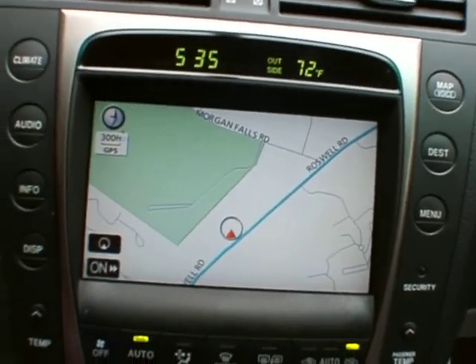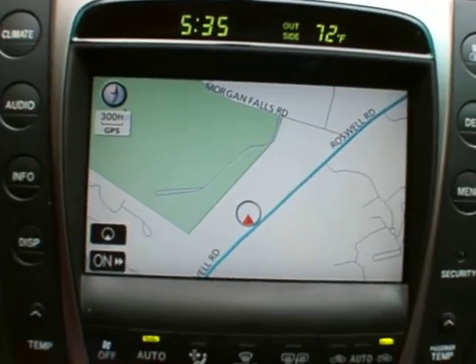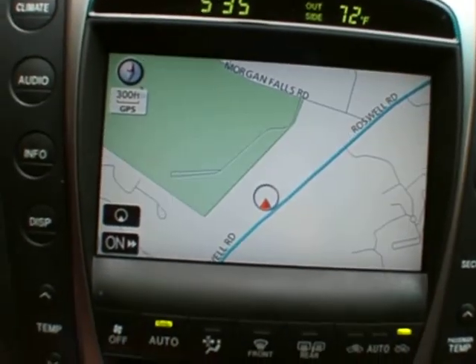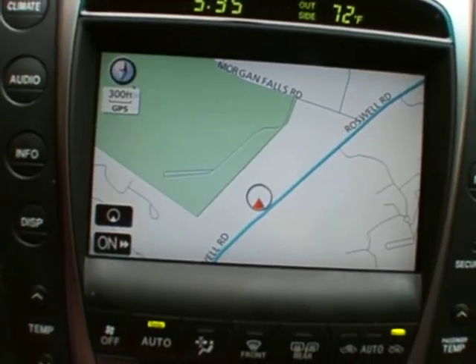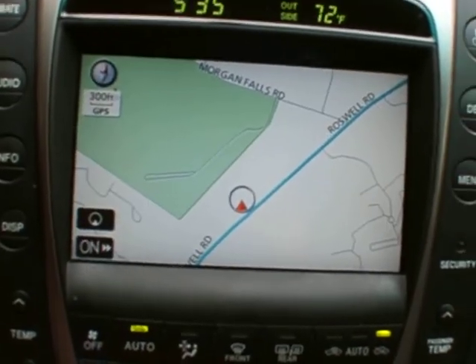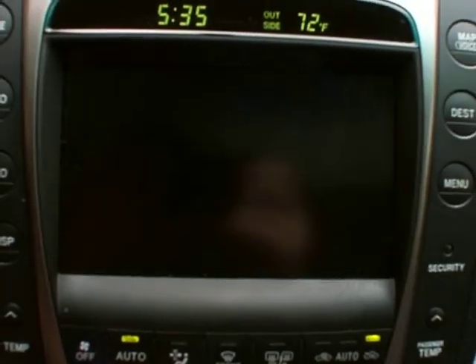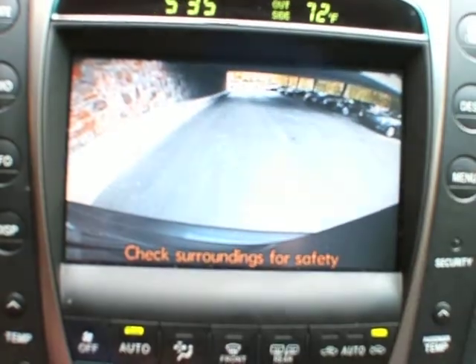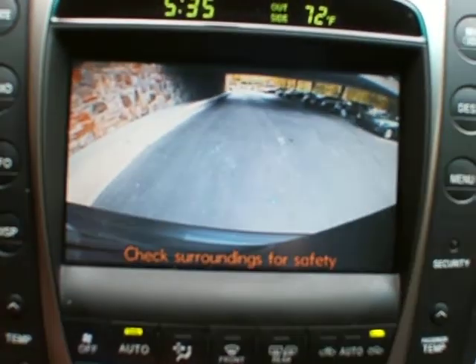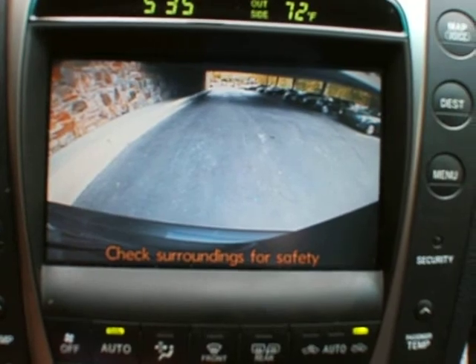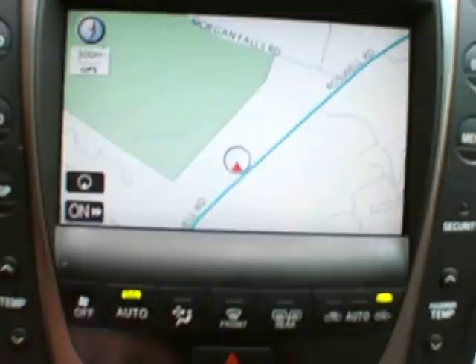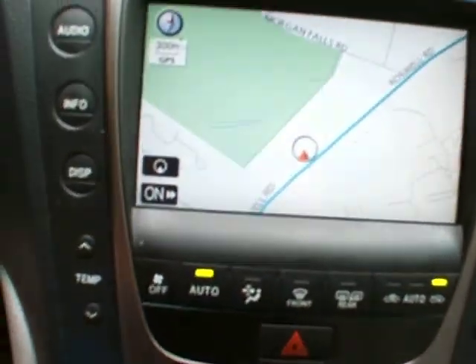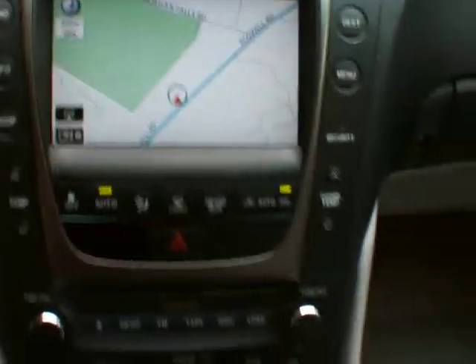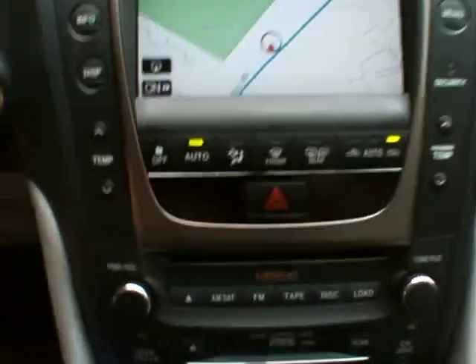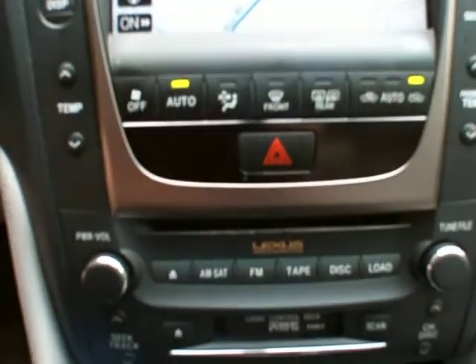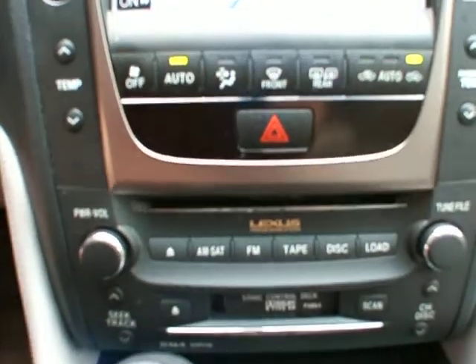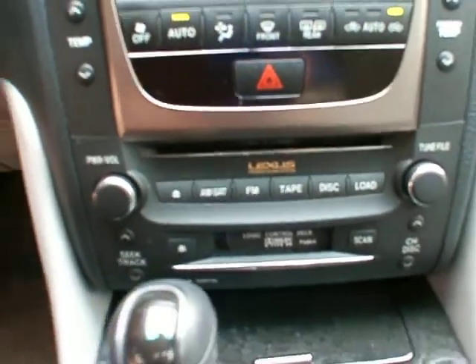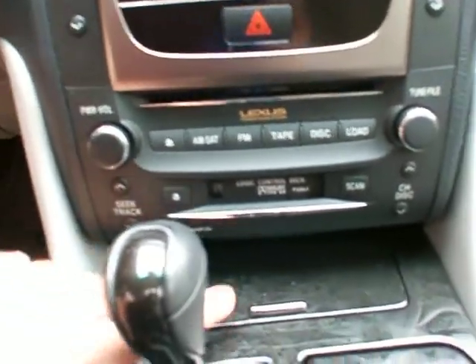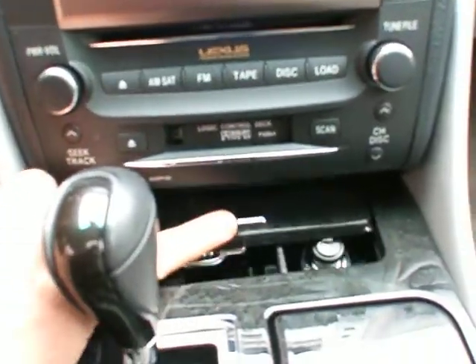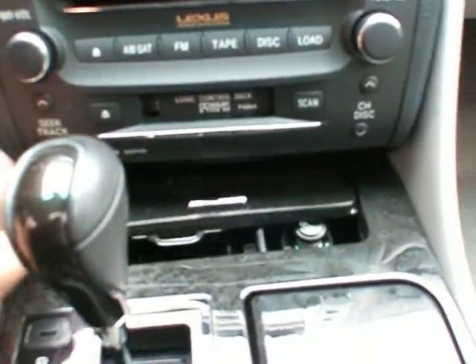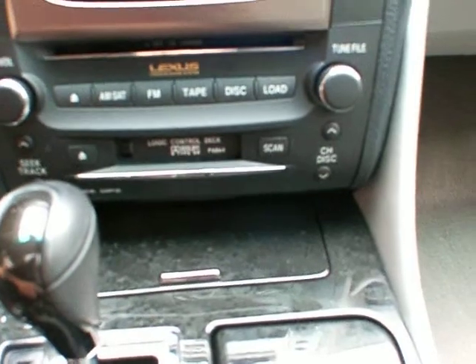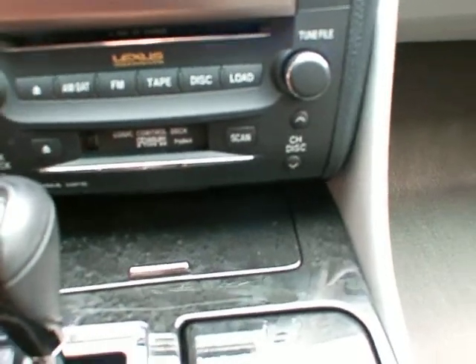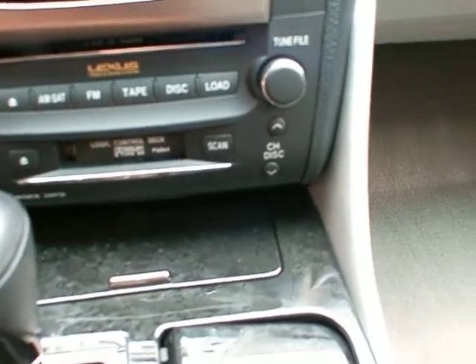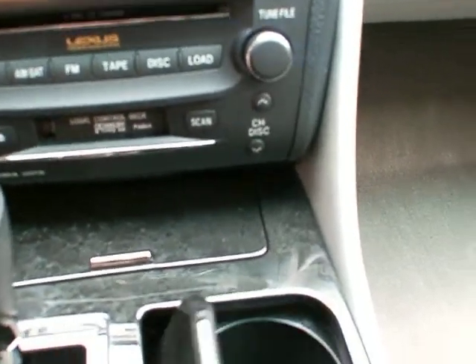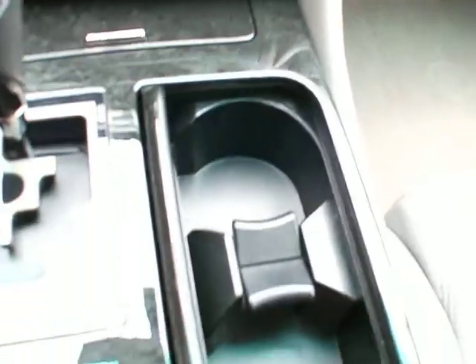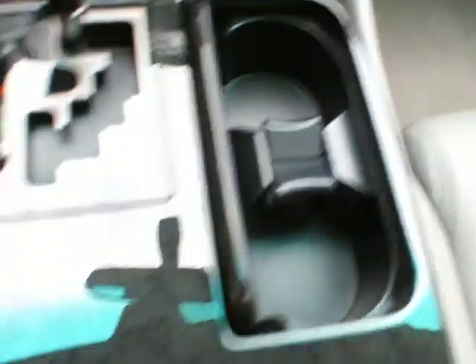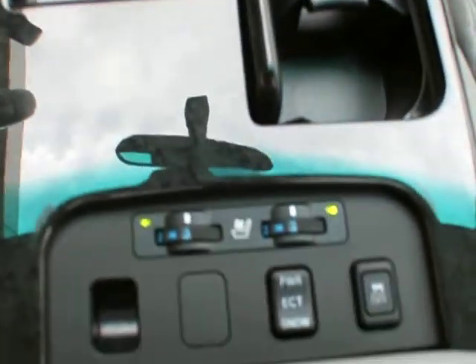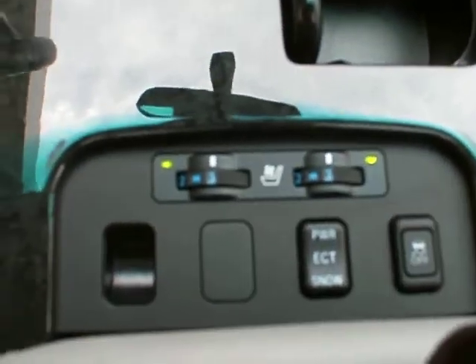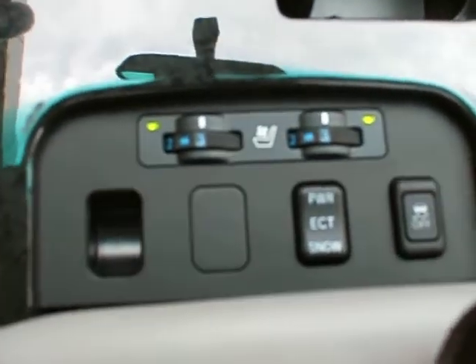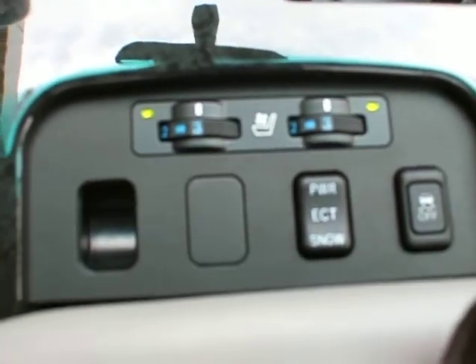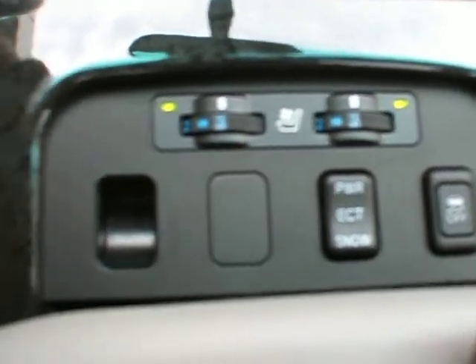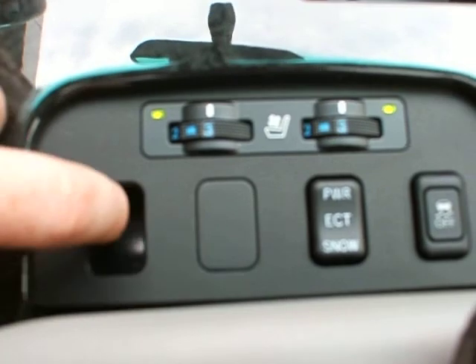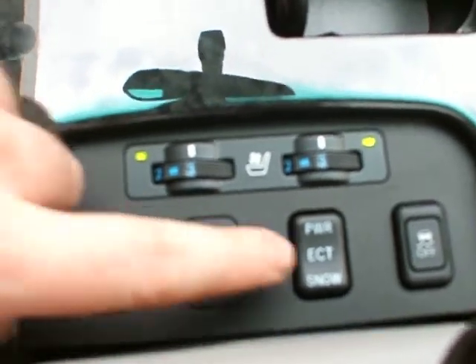The navigation system and the backup camera. CD, cassette, ashtray and lighter, cup holders, cooled seats, and a little coin collector.